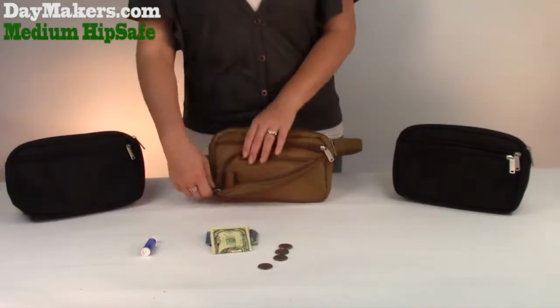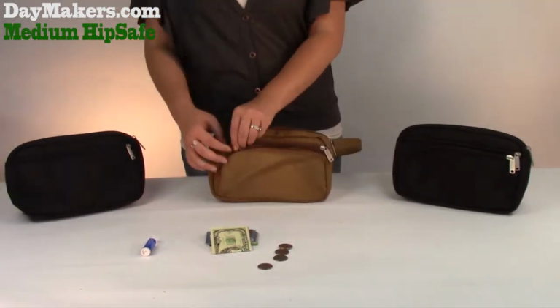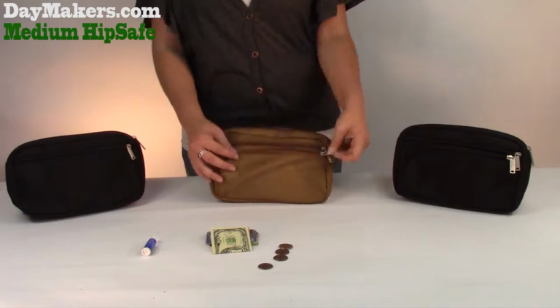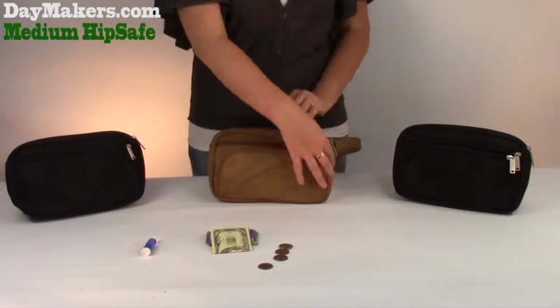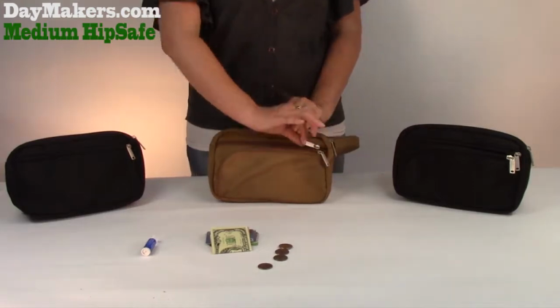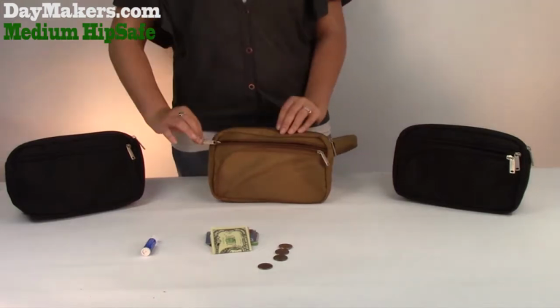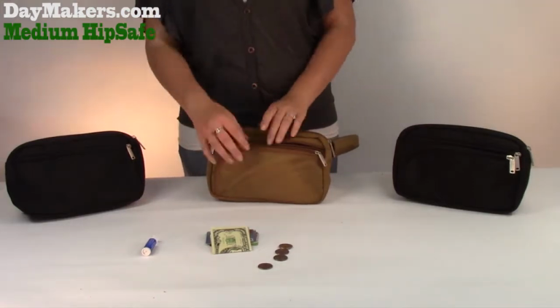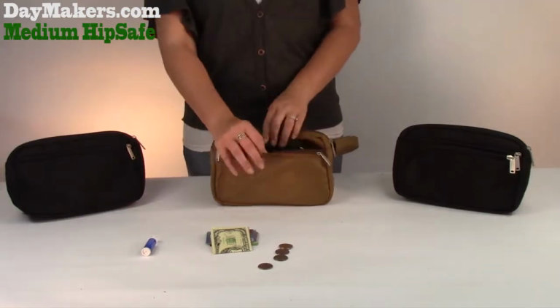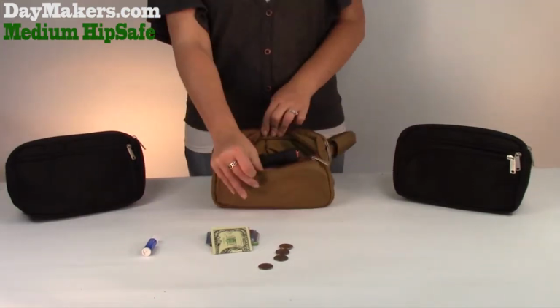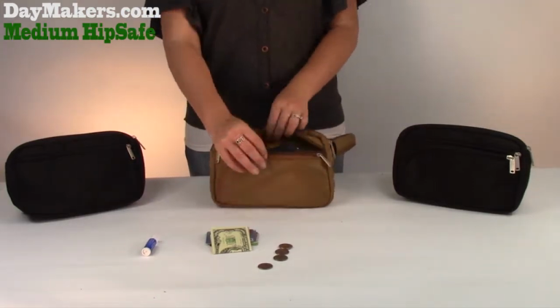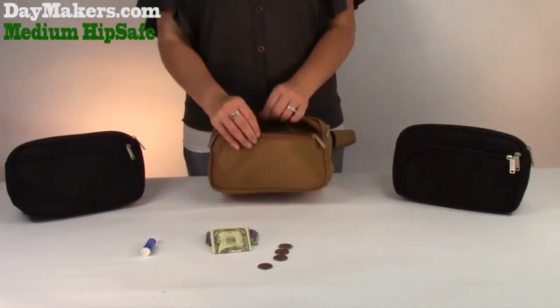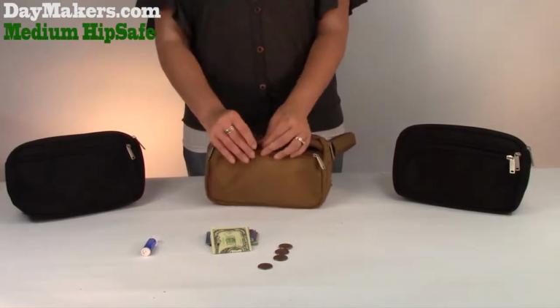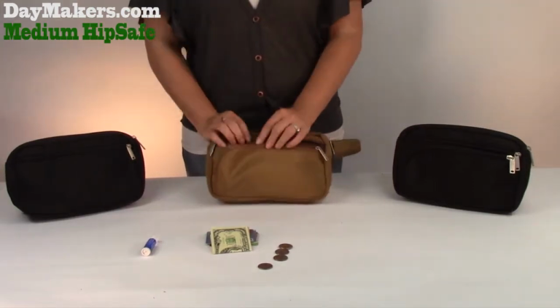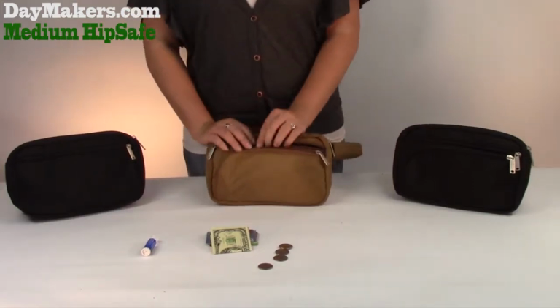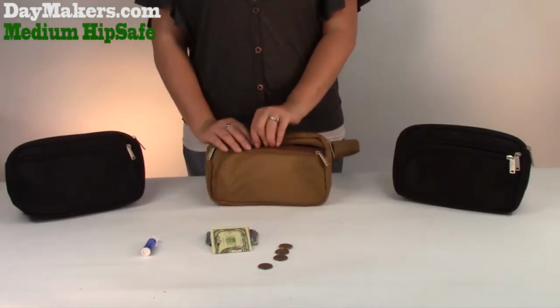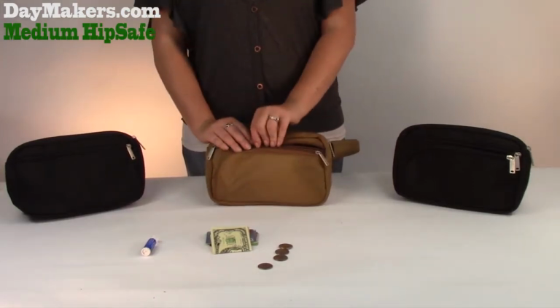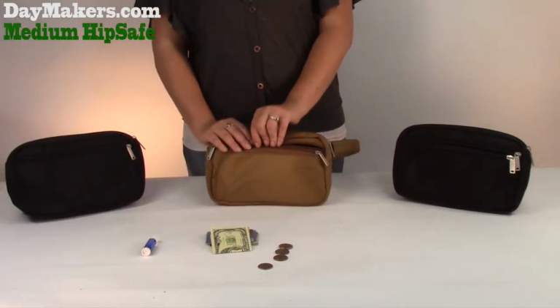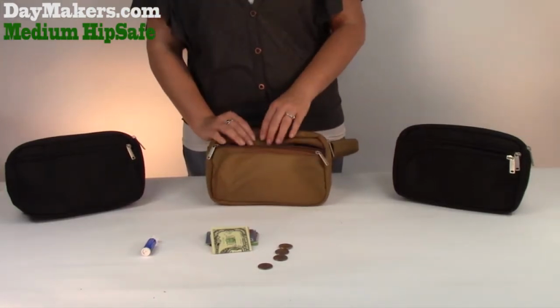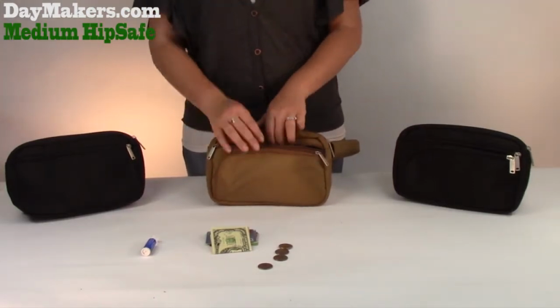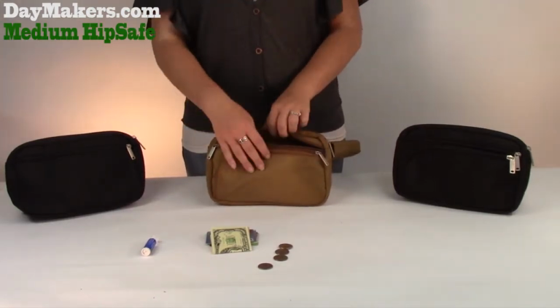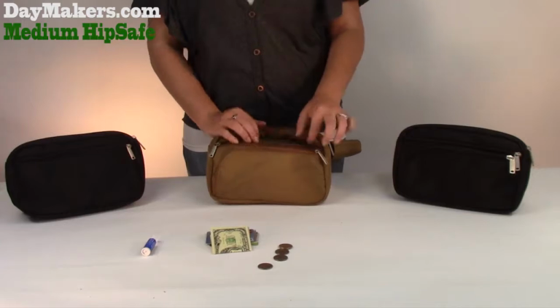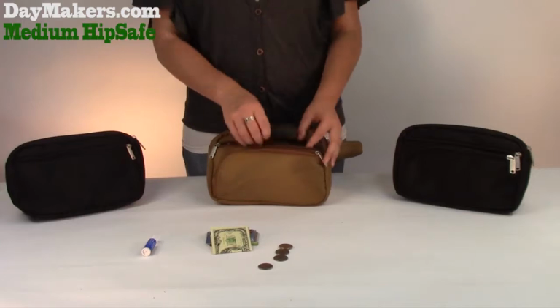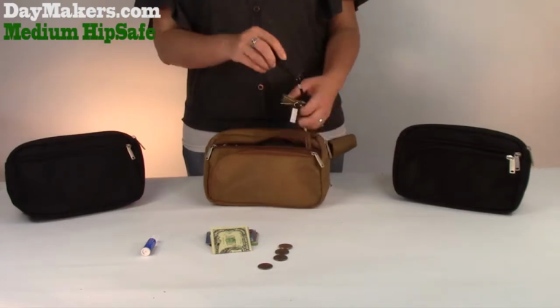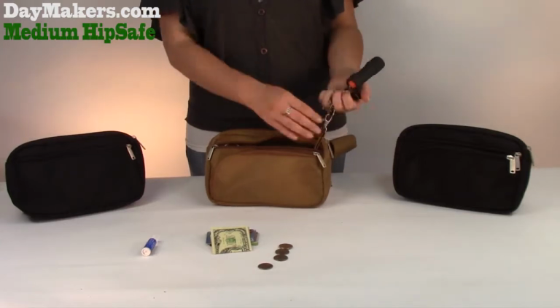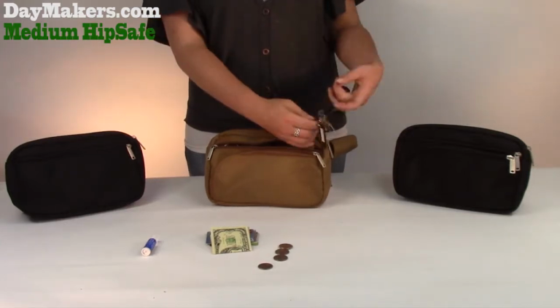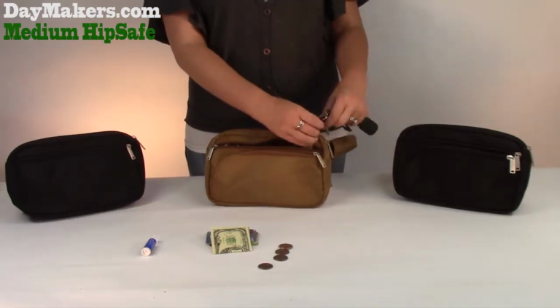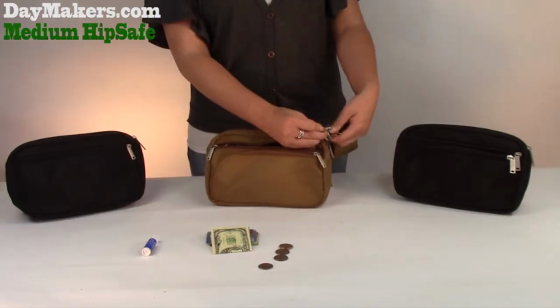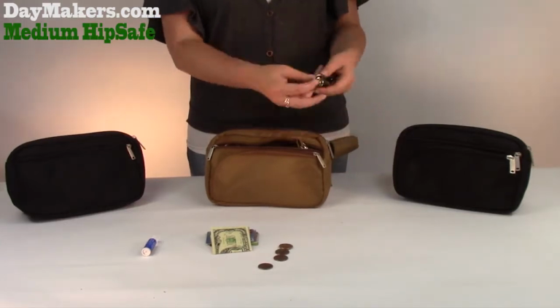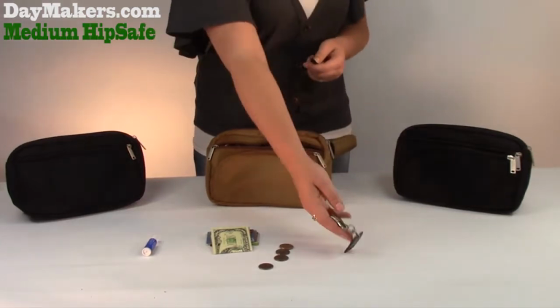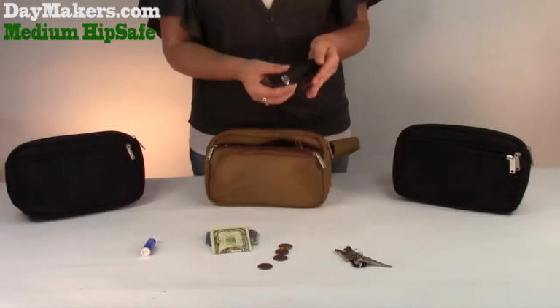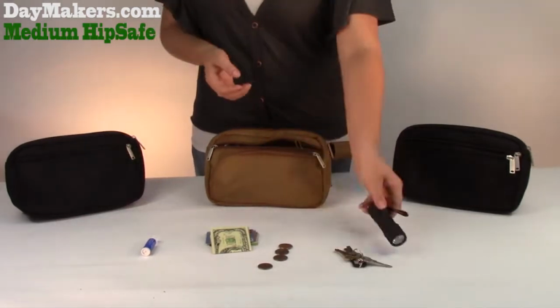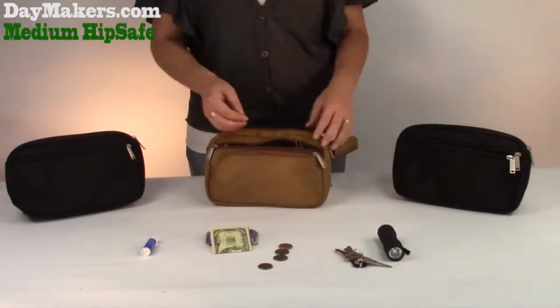In the front zipper pocket, there is a double-ended leash for your keys and an optional daymaker wallet. The lining is pleated and is big enough to fit a water bottle without bulging out.